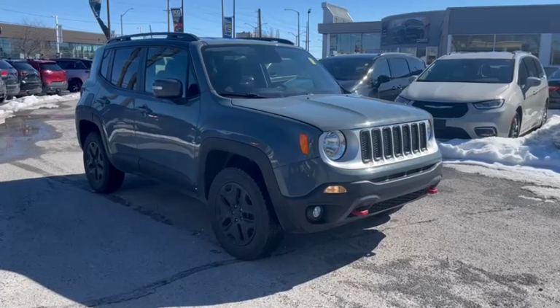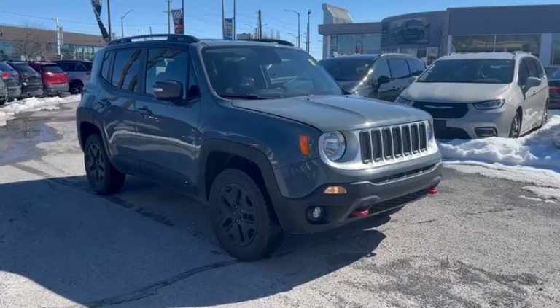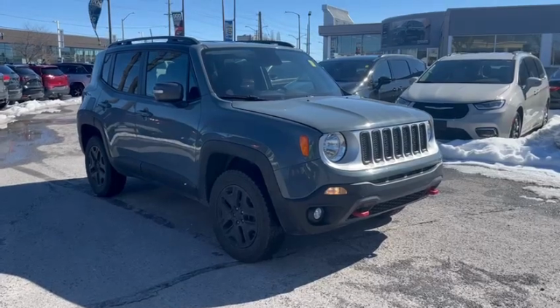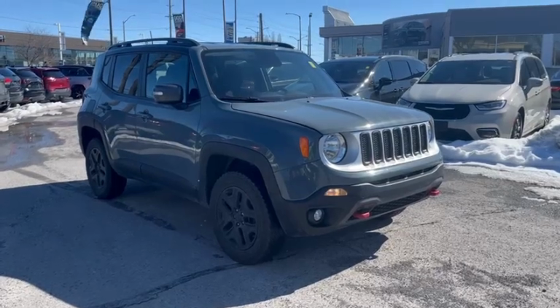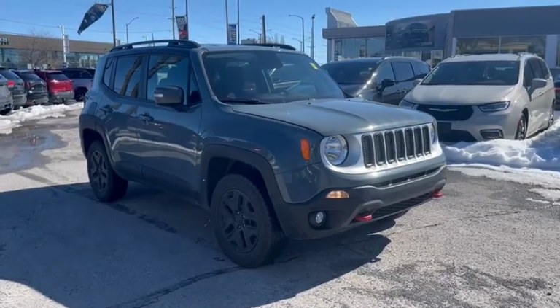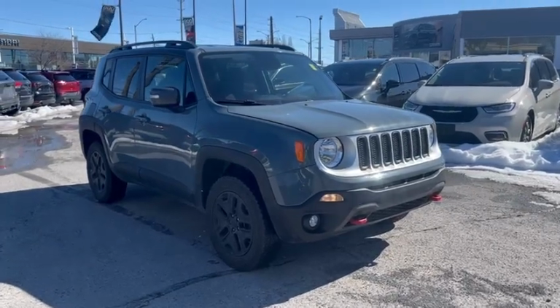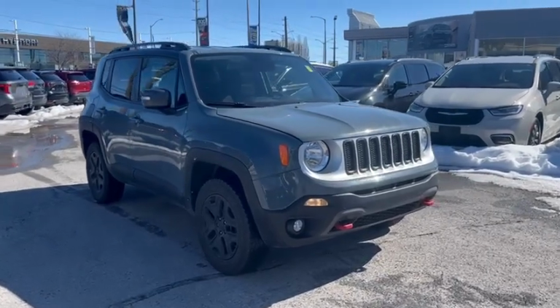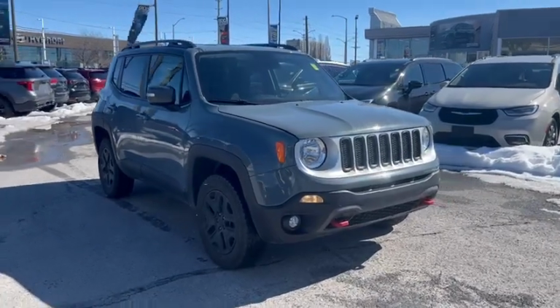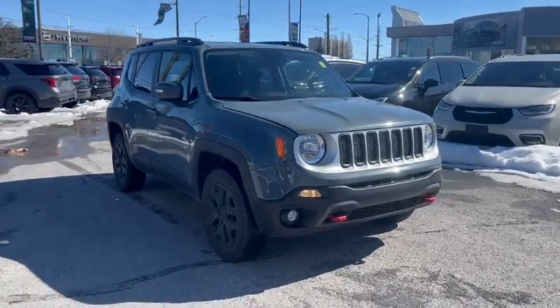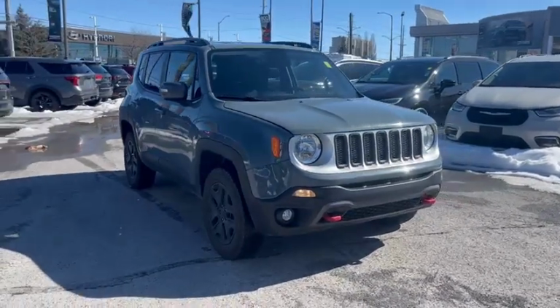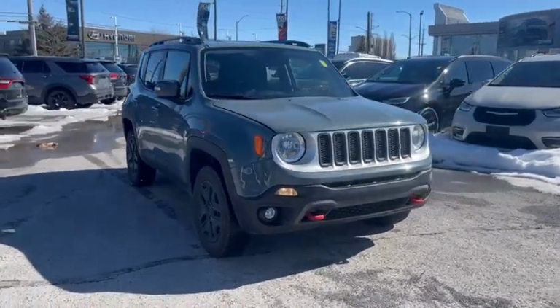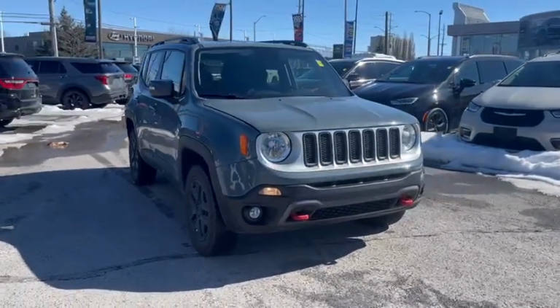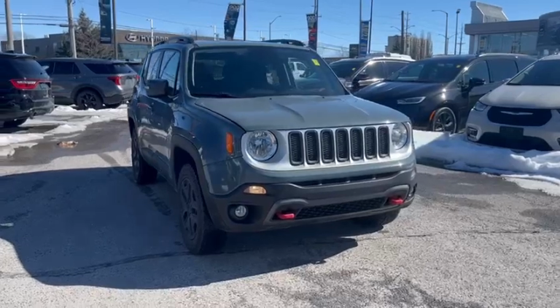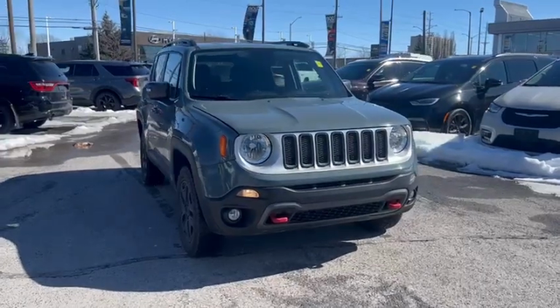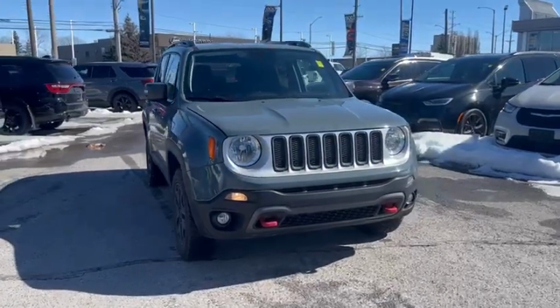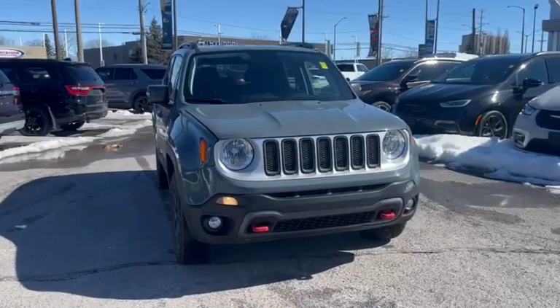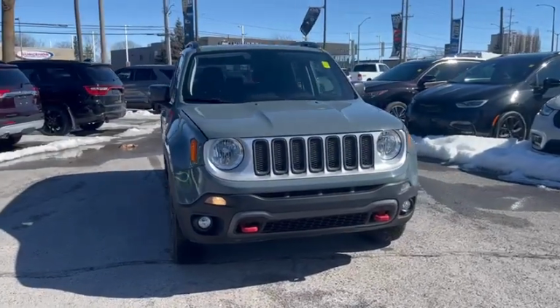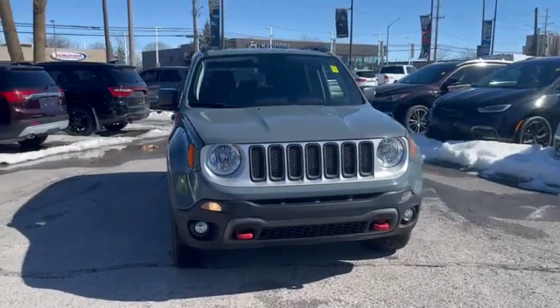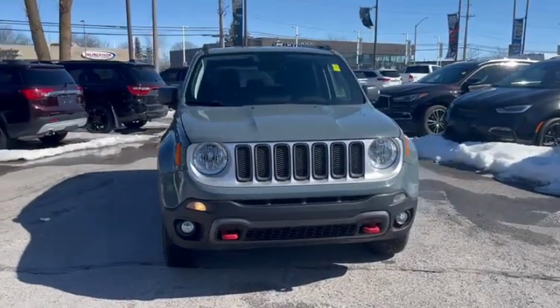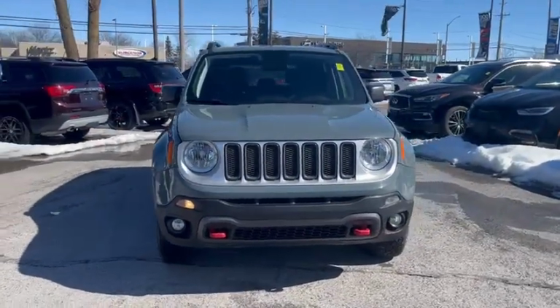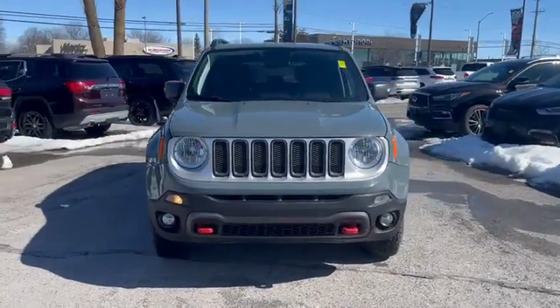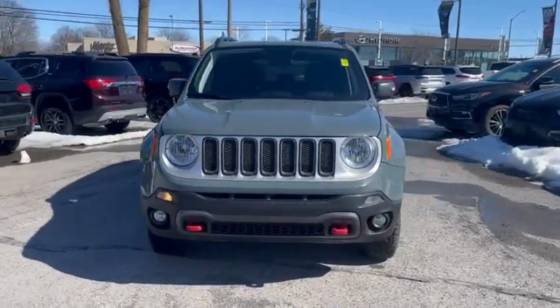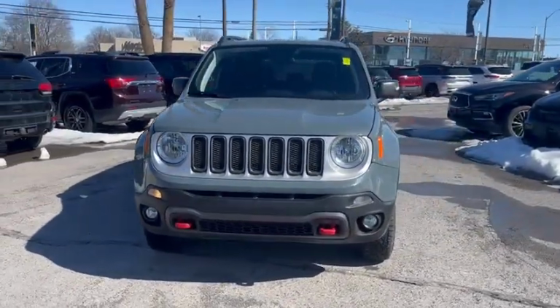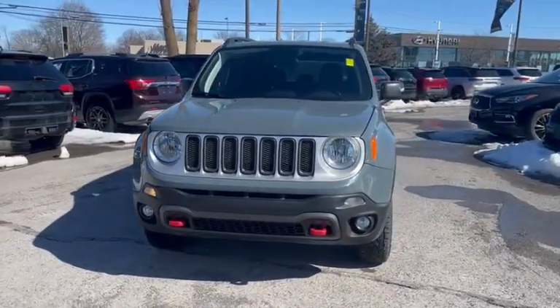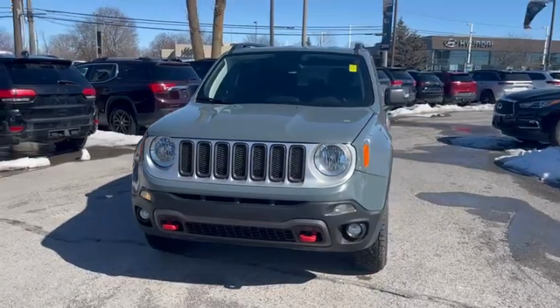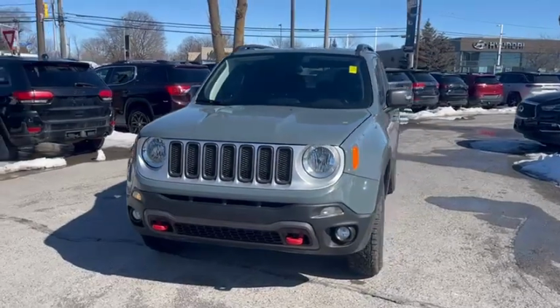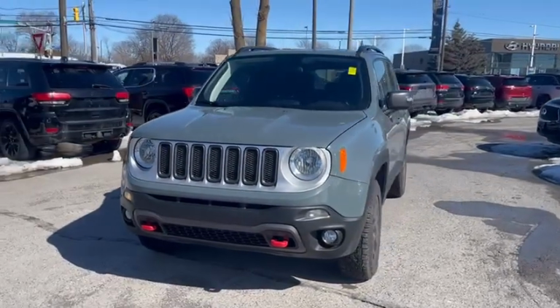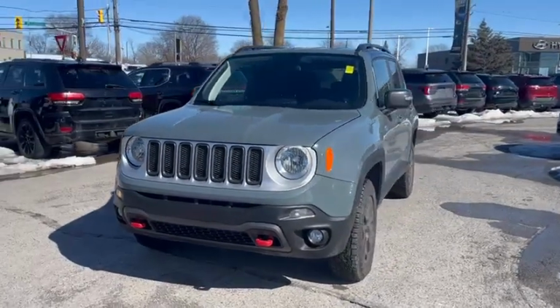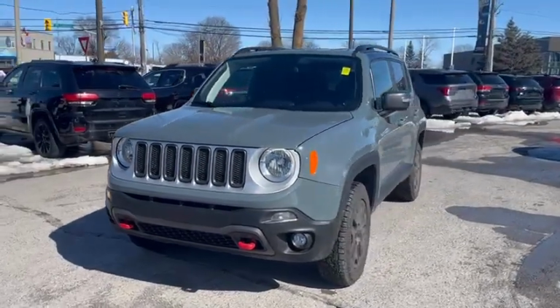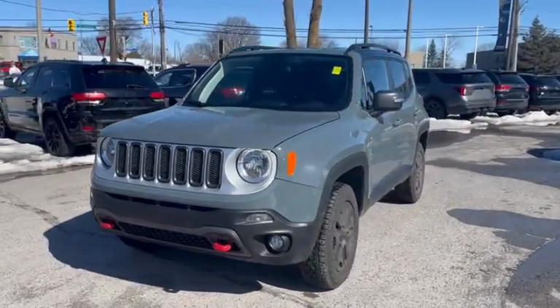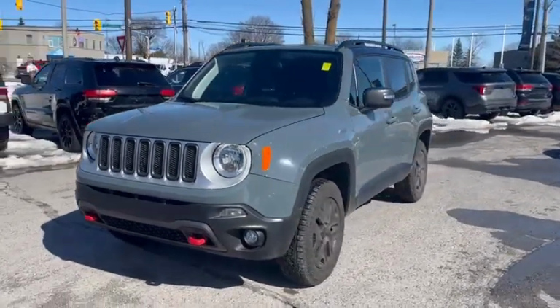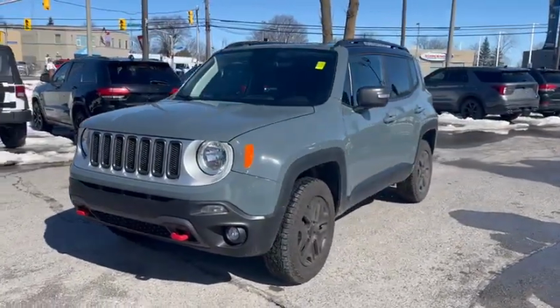This is Jenna from Celeron Jeep and Ram with a 2018 Jeep Renegade Trailhawk. This one has just under 27,000 kilometers on it, so it's very low mileage.